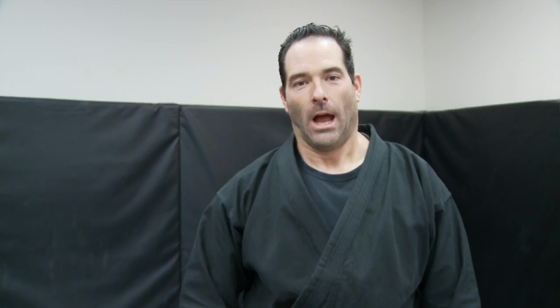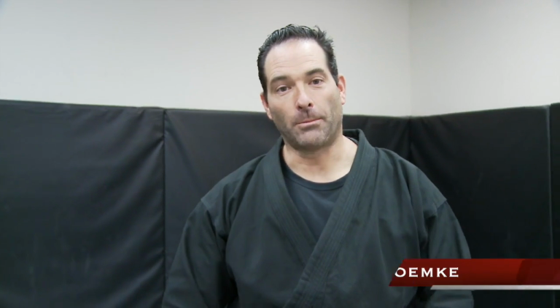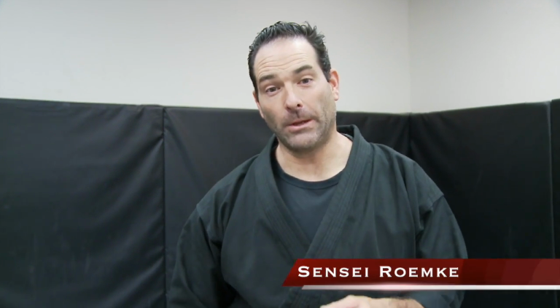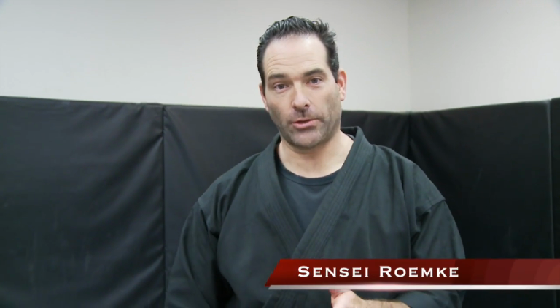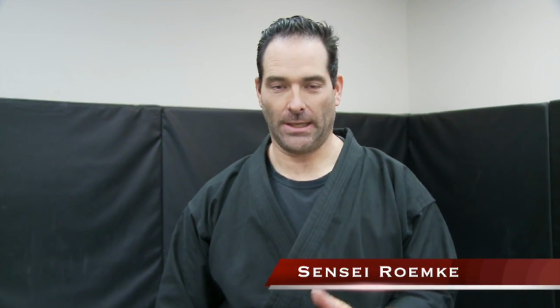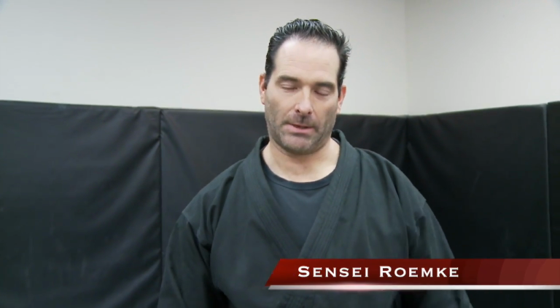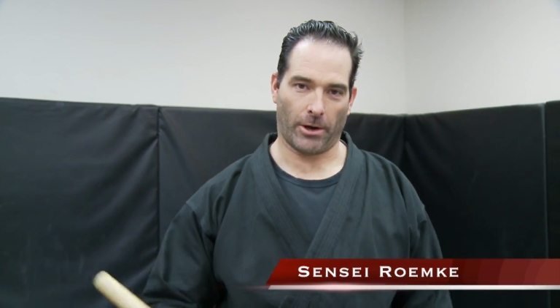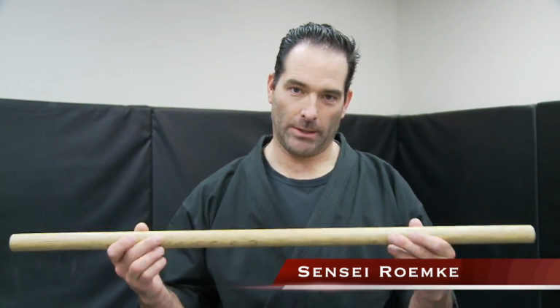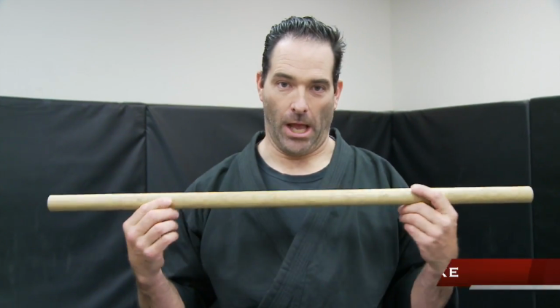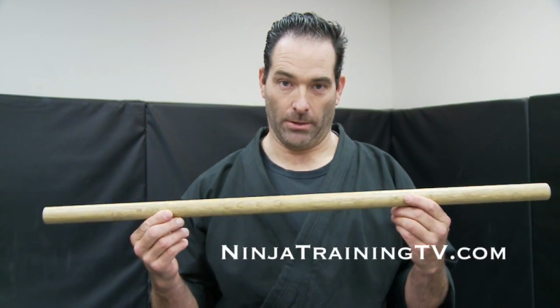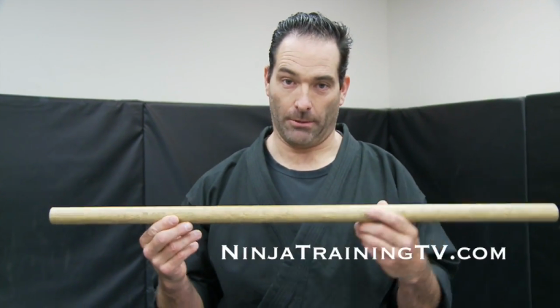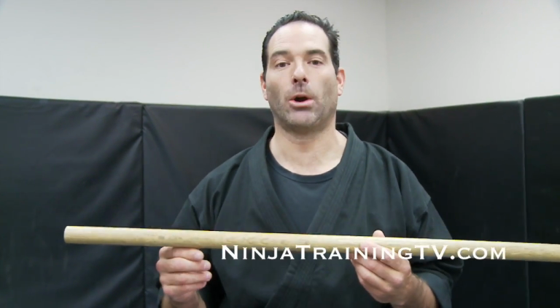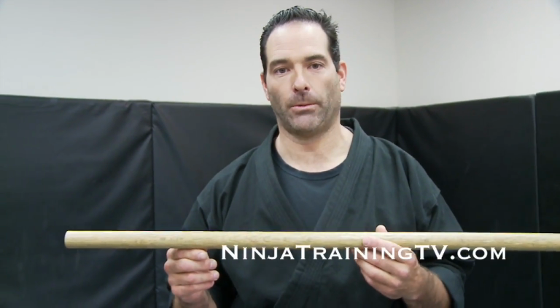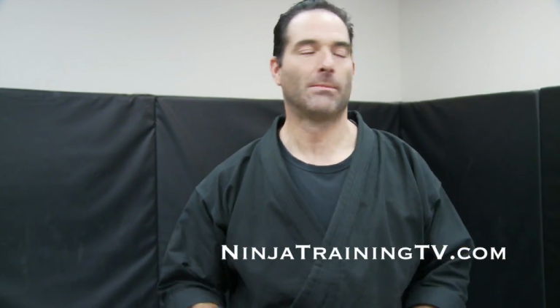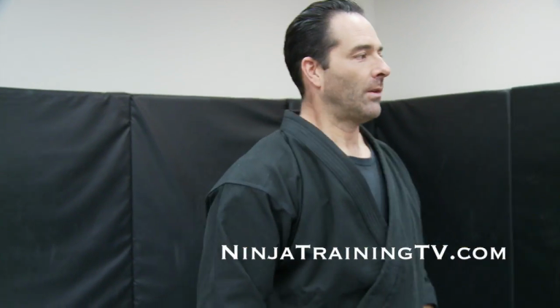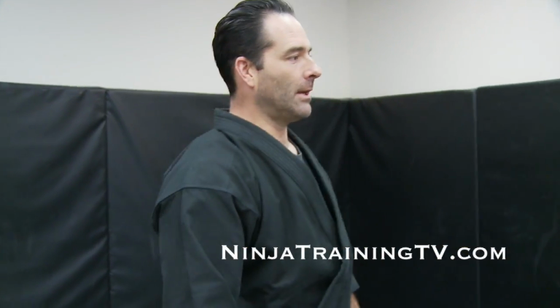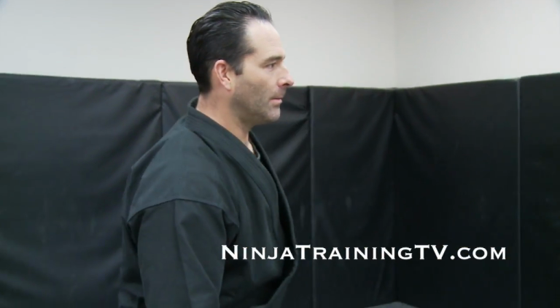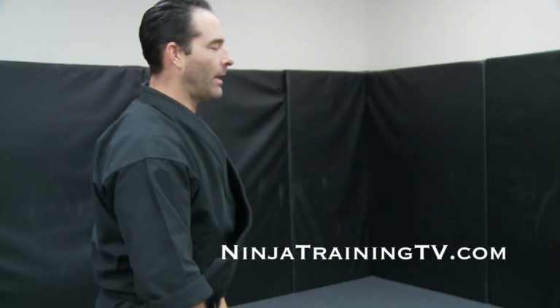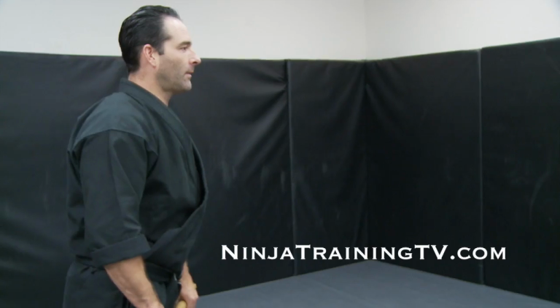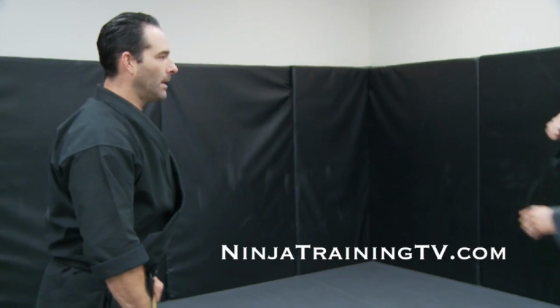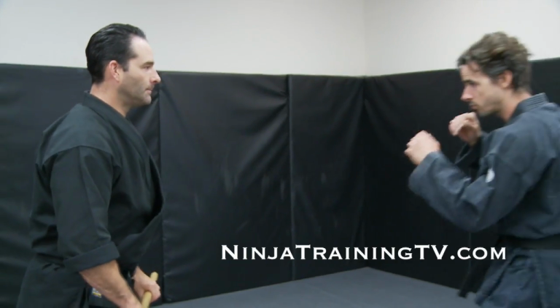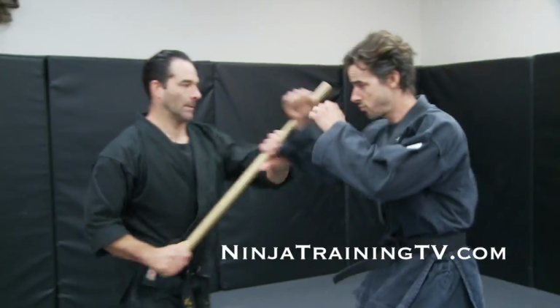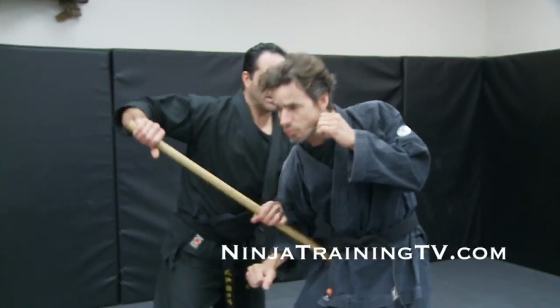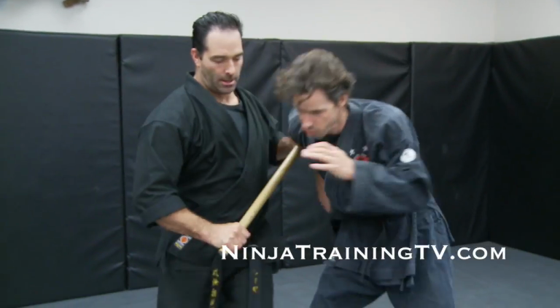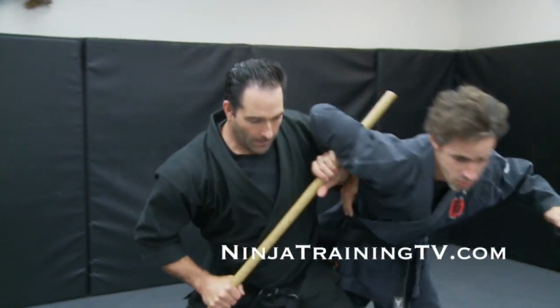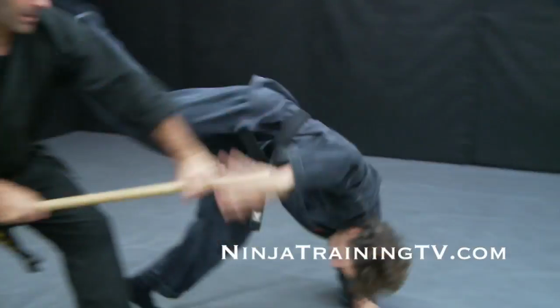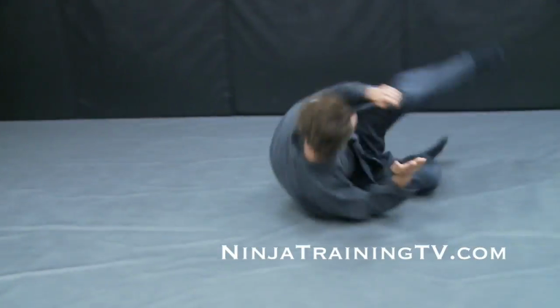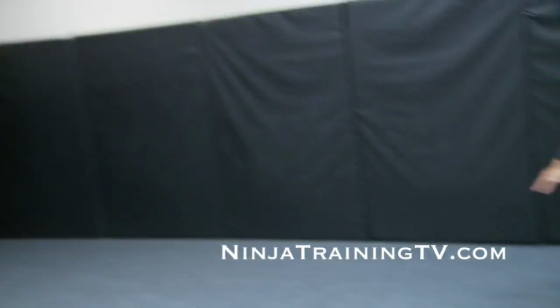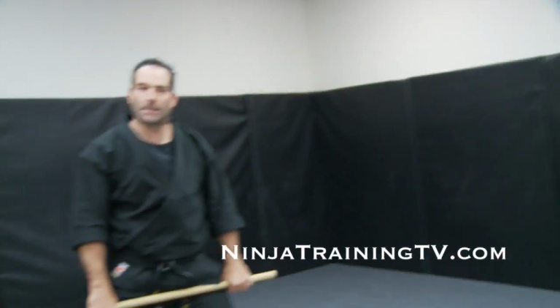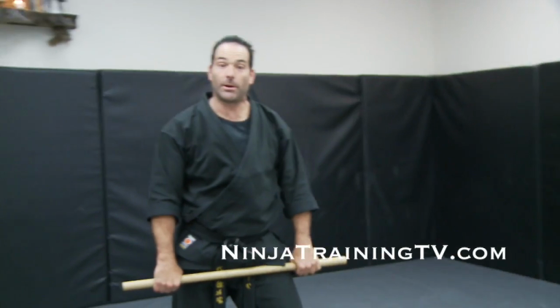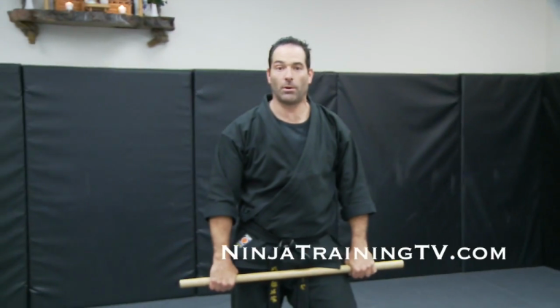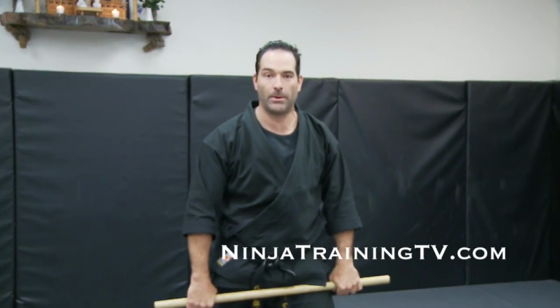Hi, this is Mark Remke with Ninja Training TV. Today we are going to use the Hanbo to throw people with. So what I'm going to do is, as the hit is coming in, I'm going to catch the arm and then come in and use it as a lever to throw my opponent.